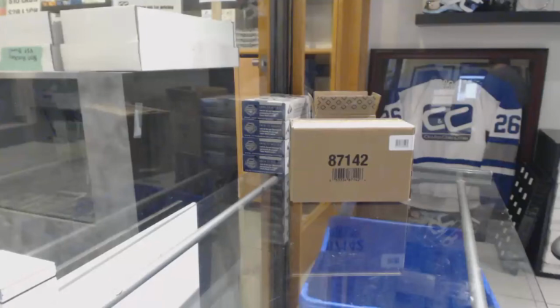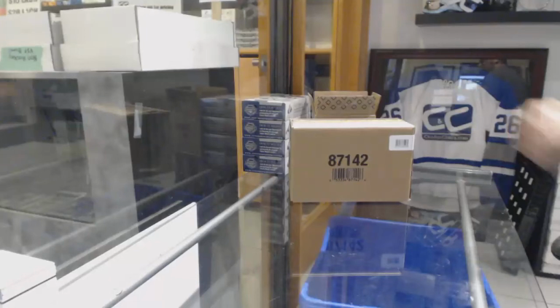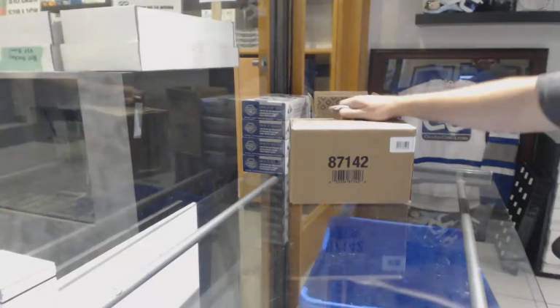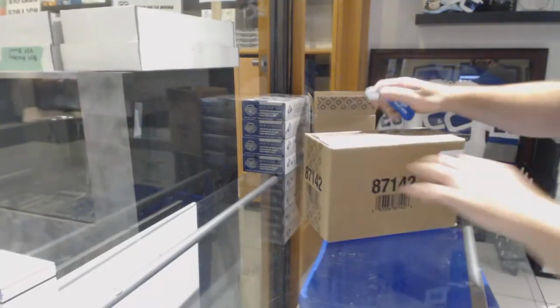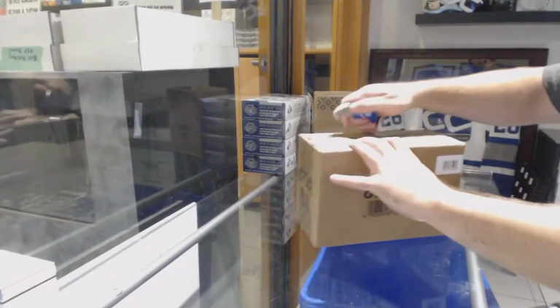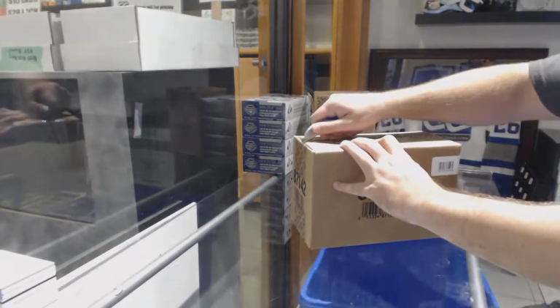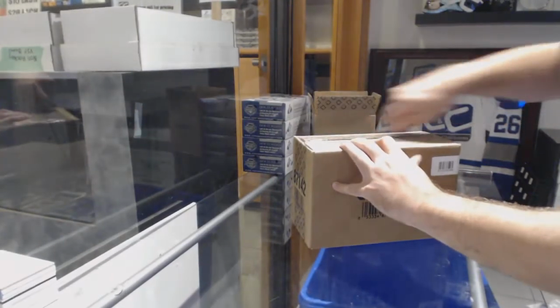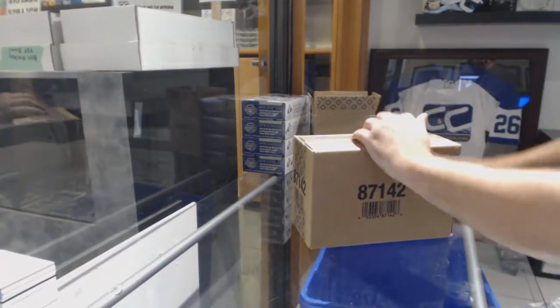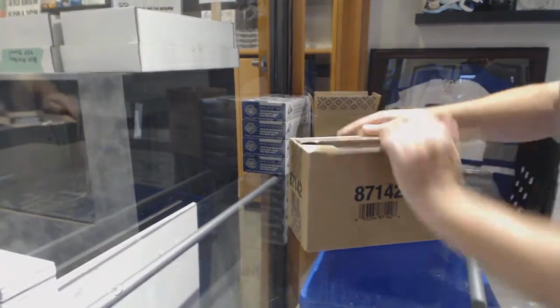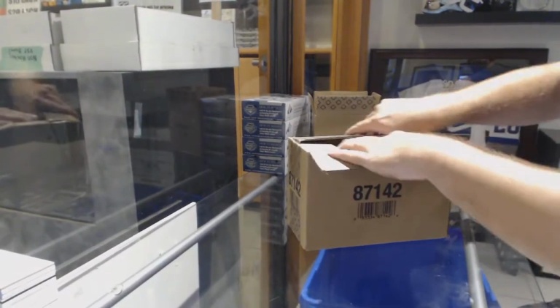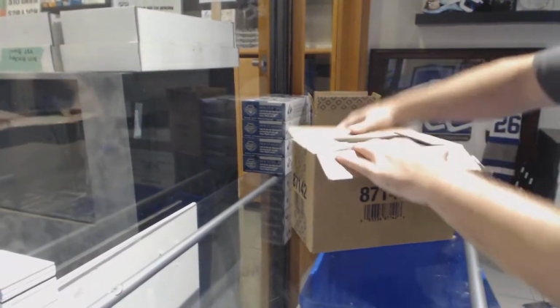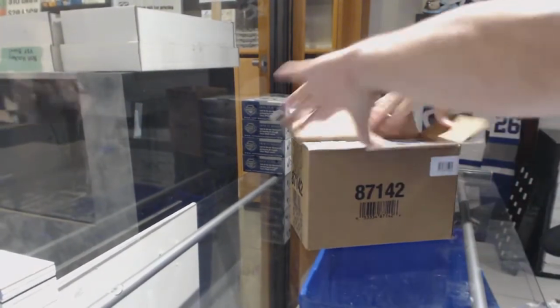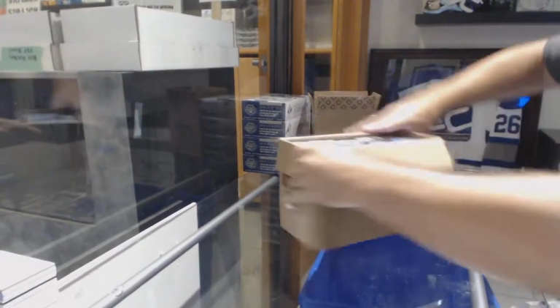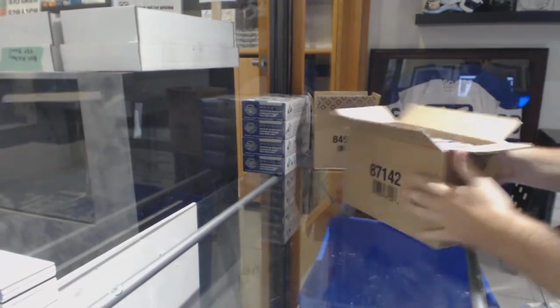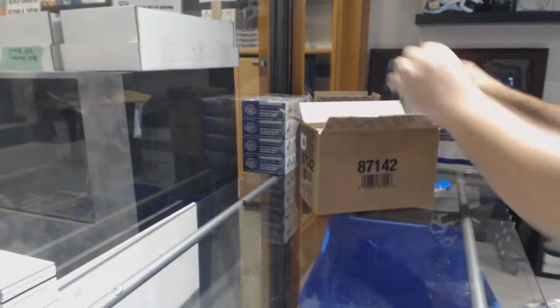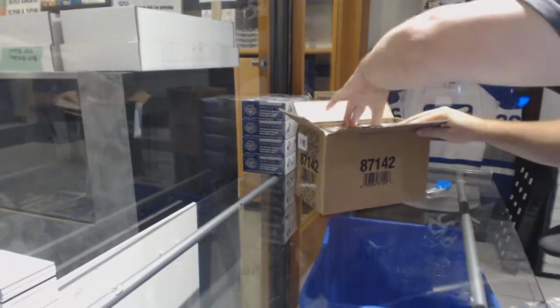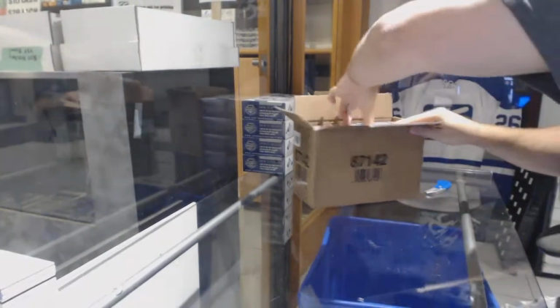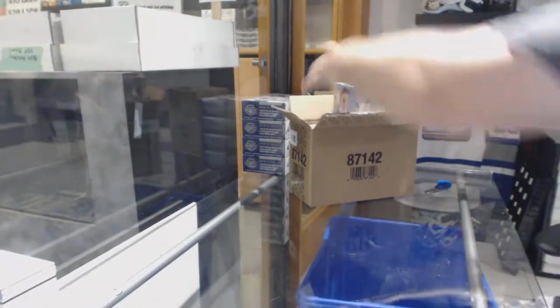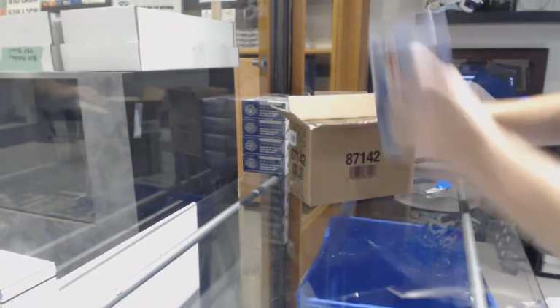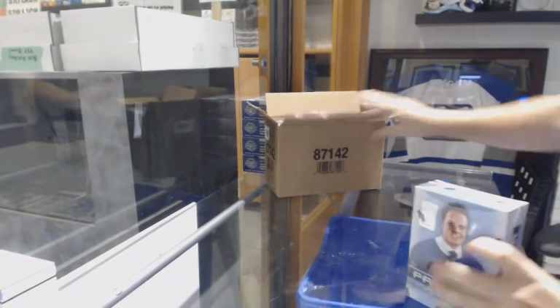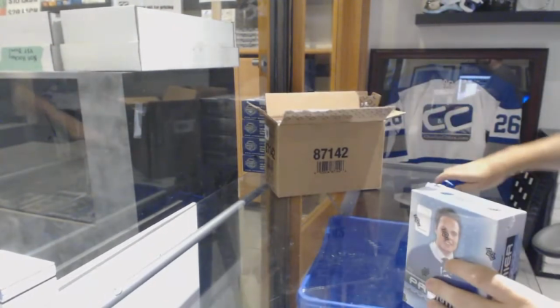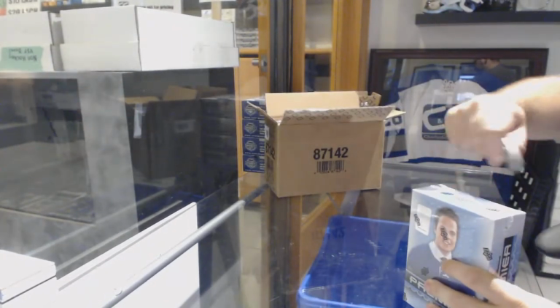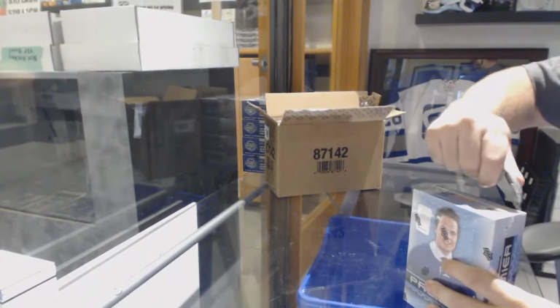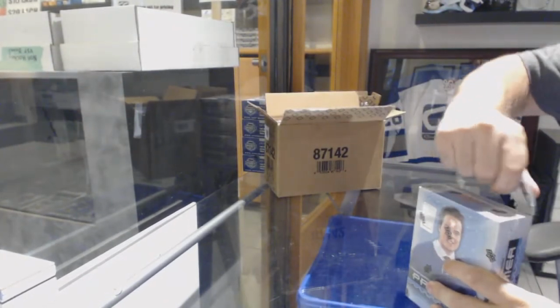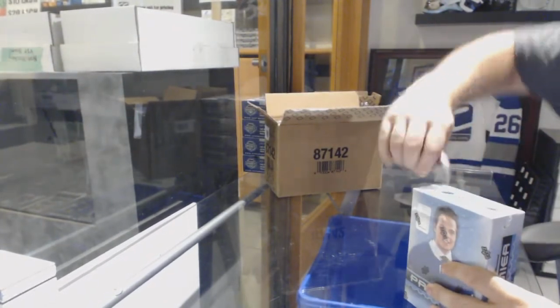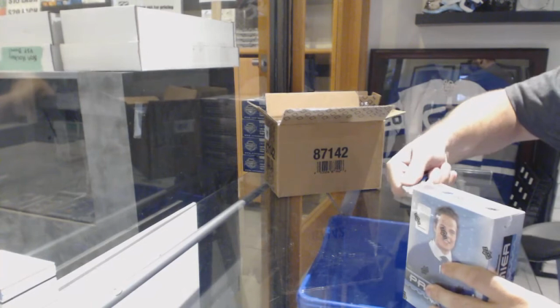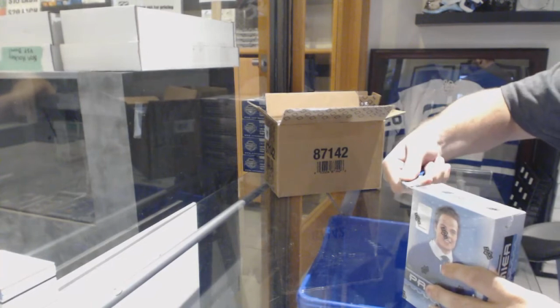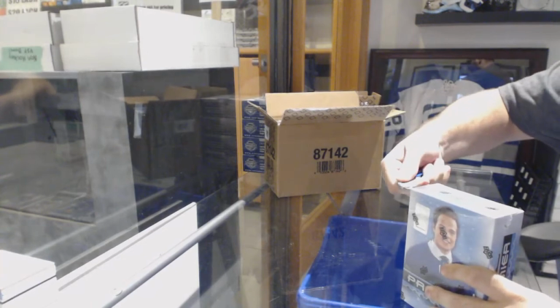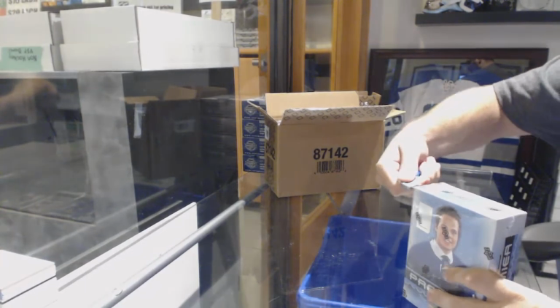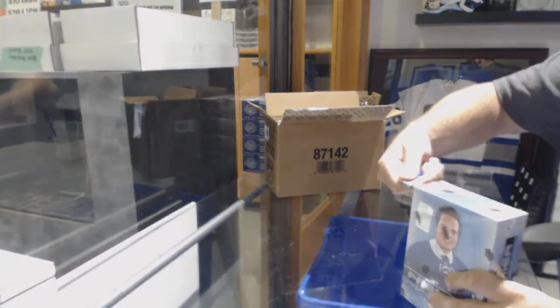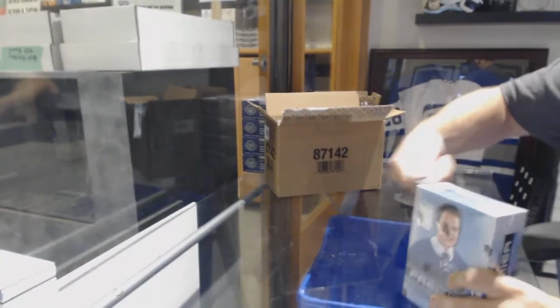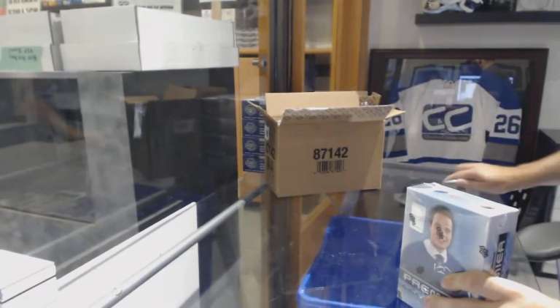Here we go, starting off CNC break number 86-85, we have the Premier 16-17-5 box case break.